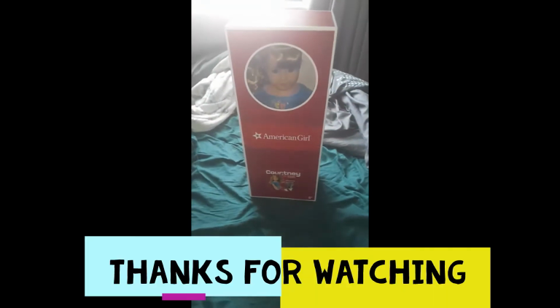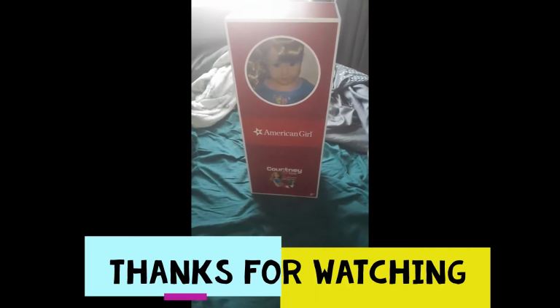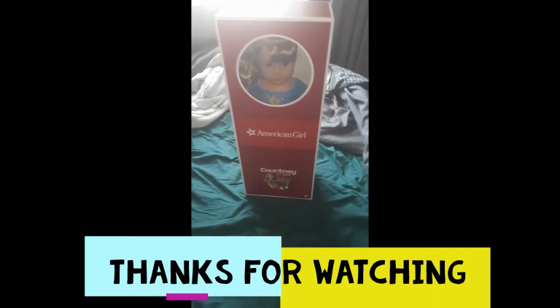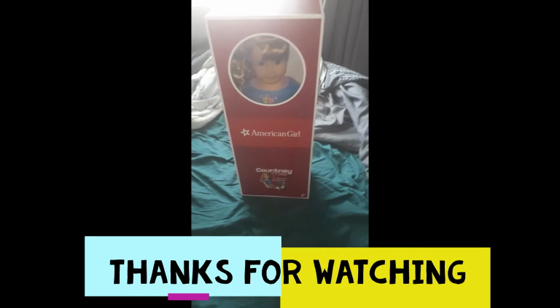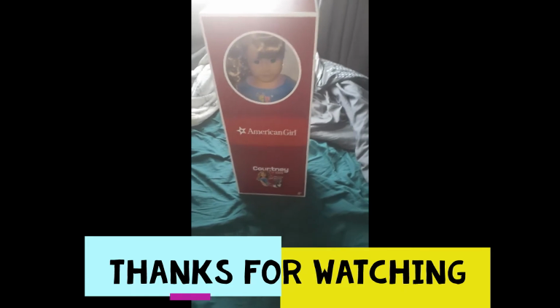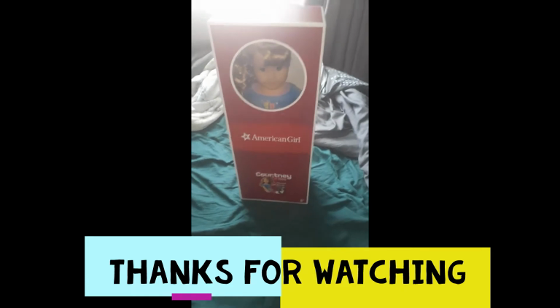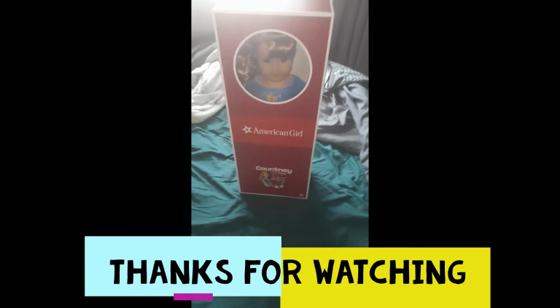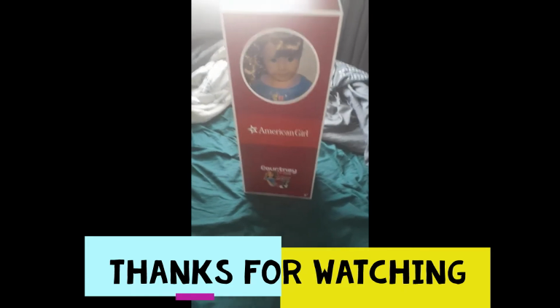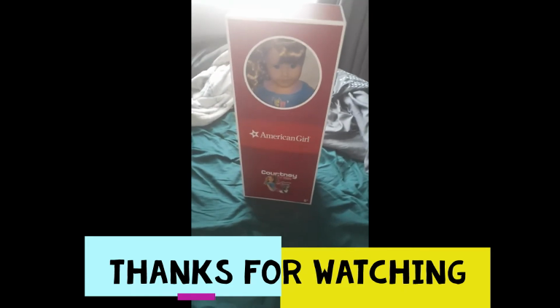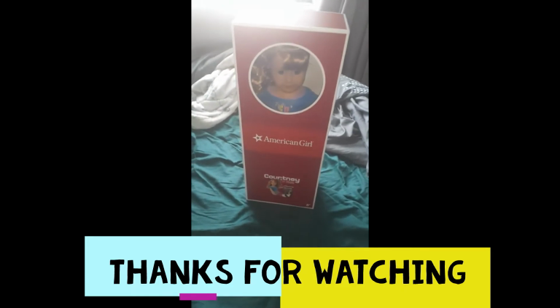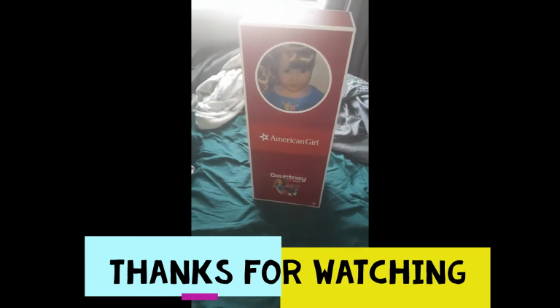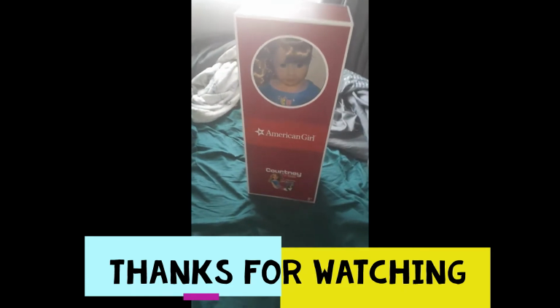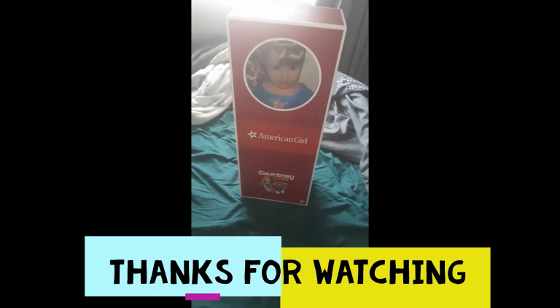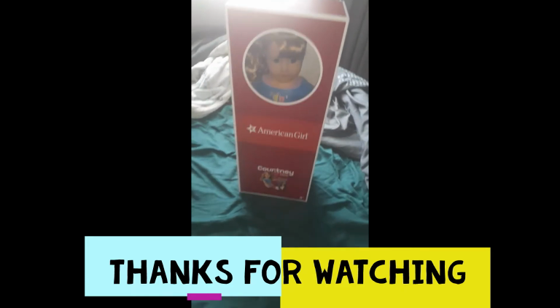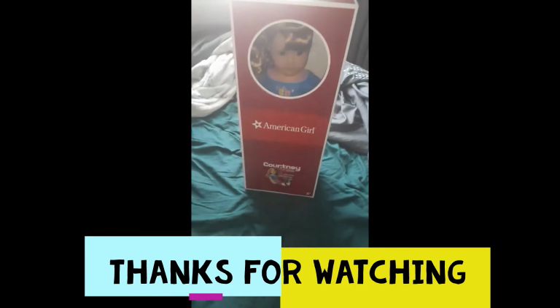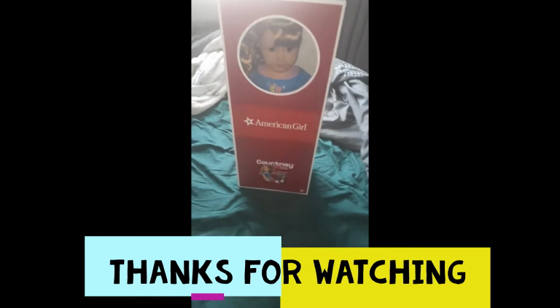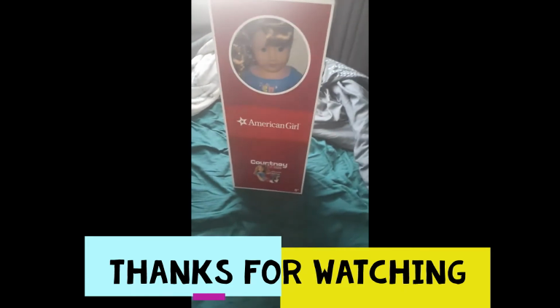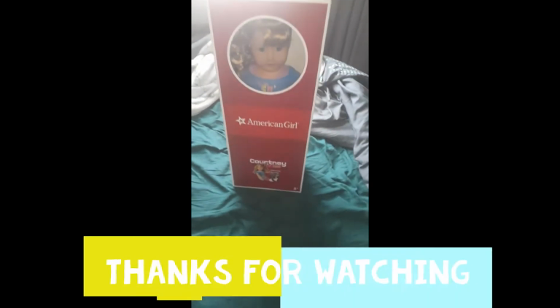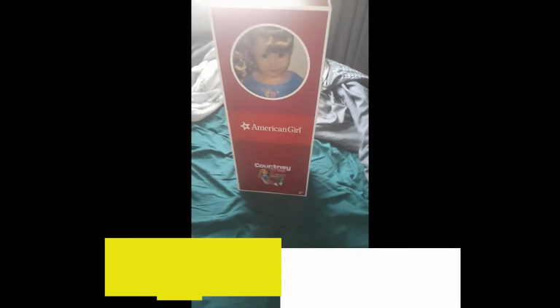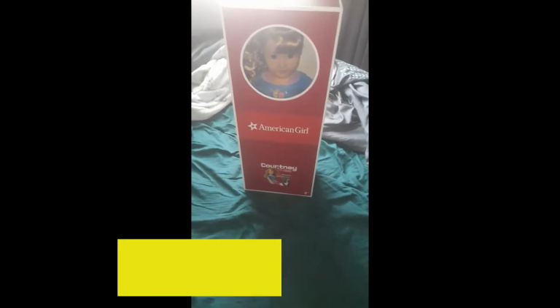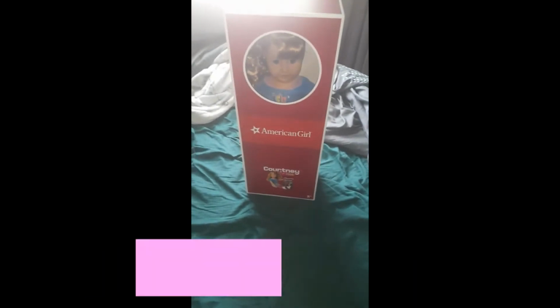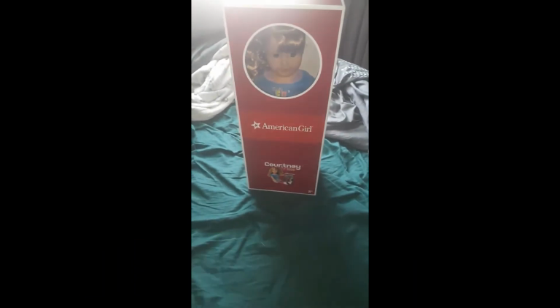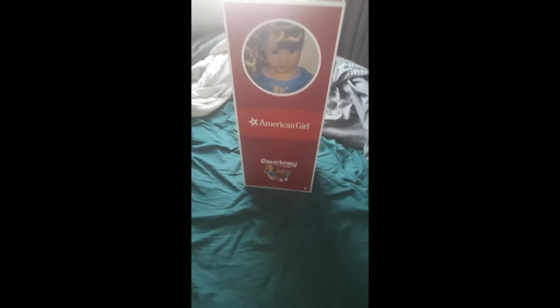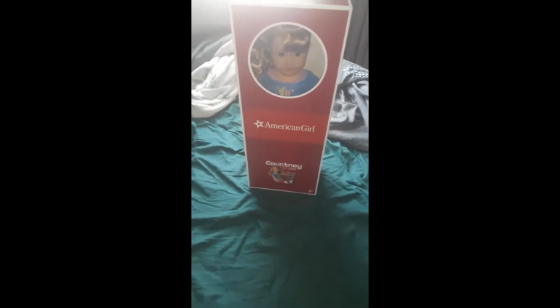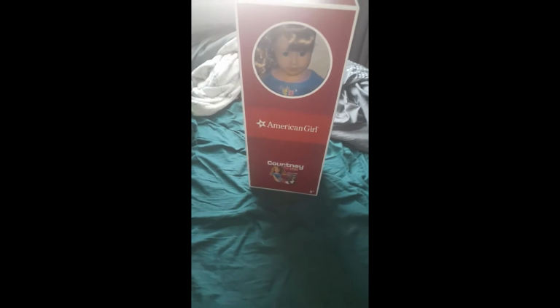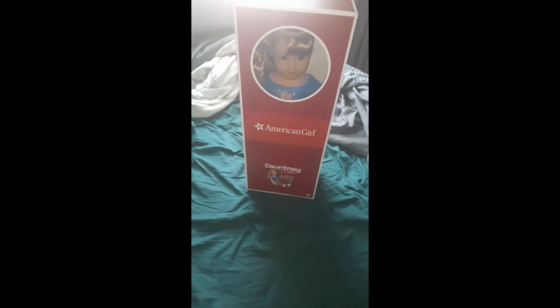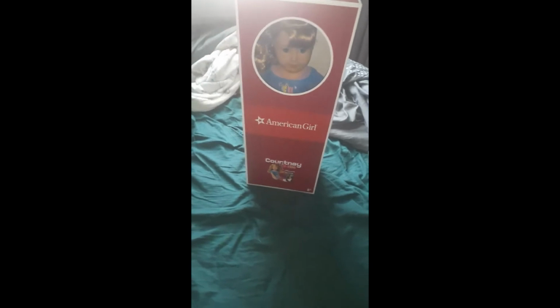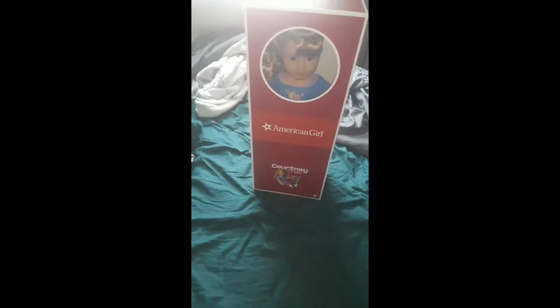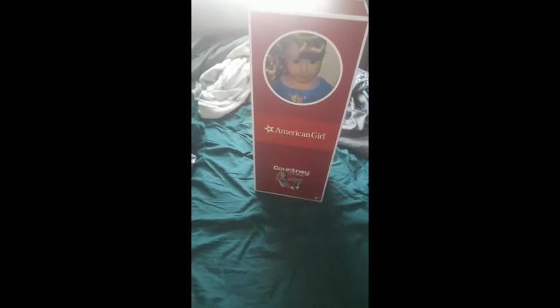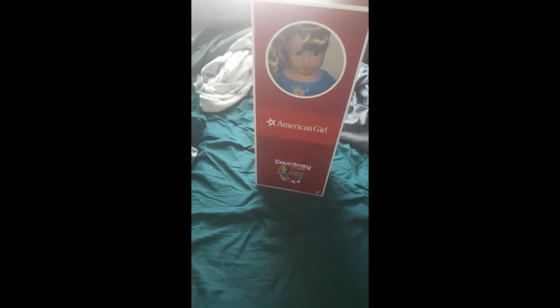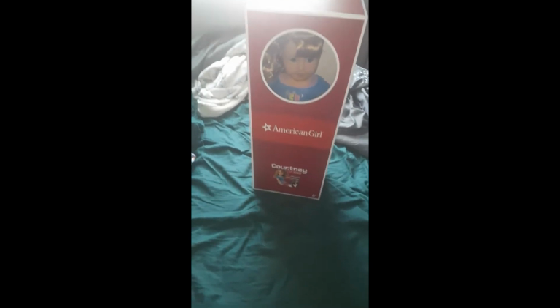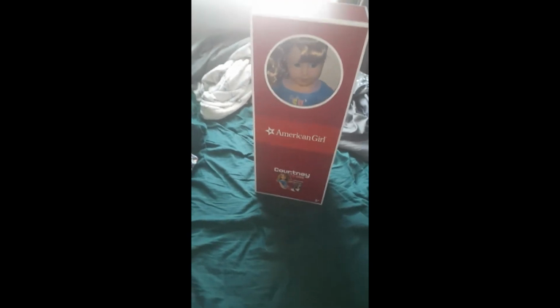Hey YouTube! Today we're going to be doing an unboxing of Courtney, who is a recent American Girl that was released.